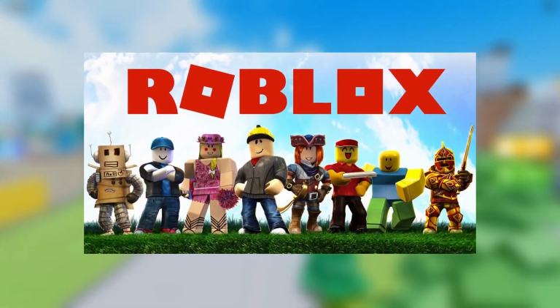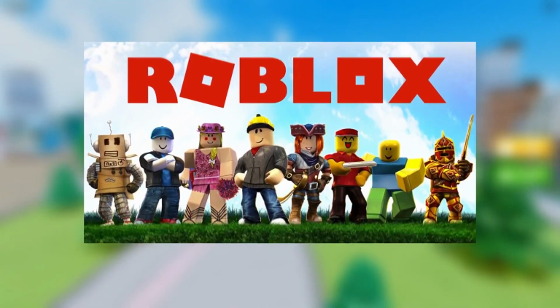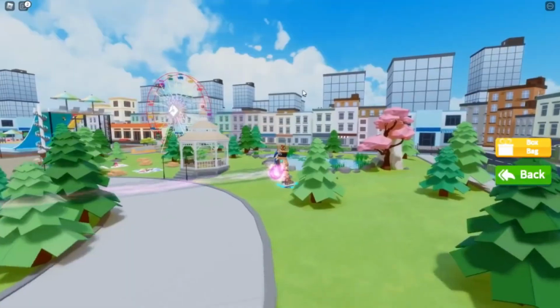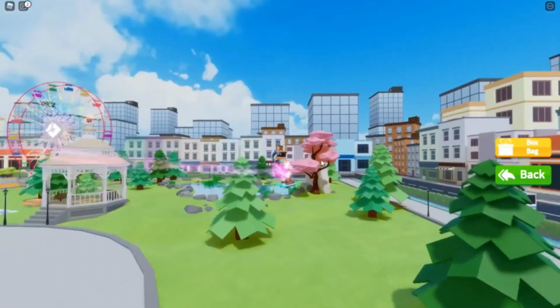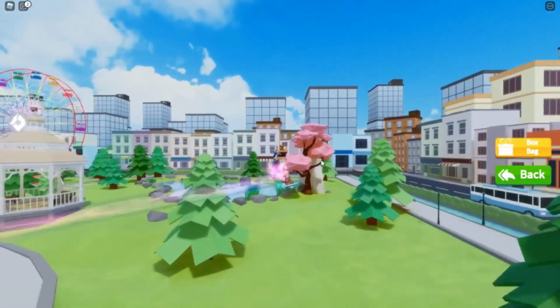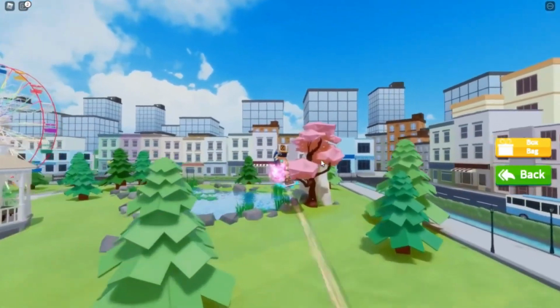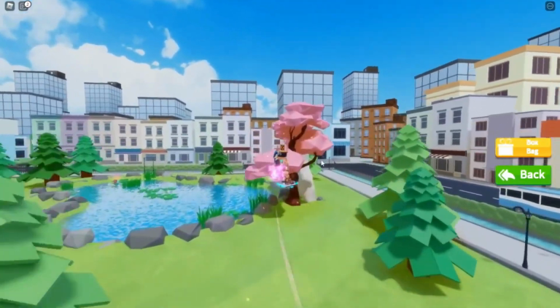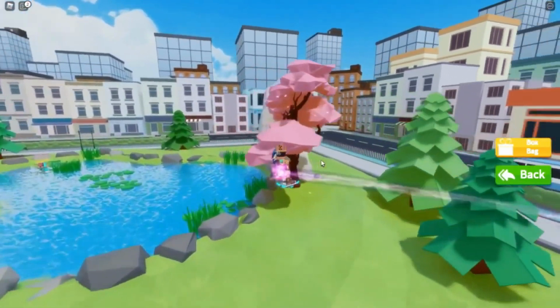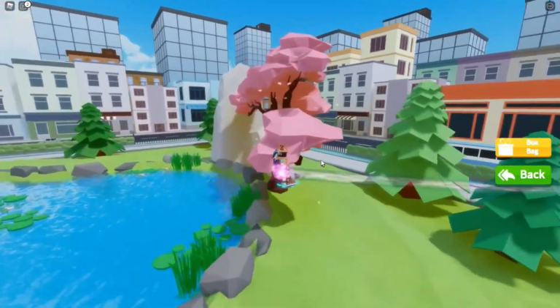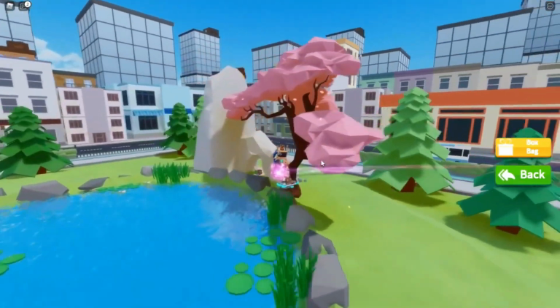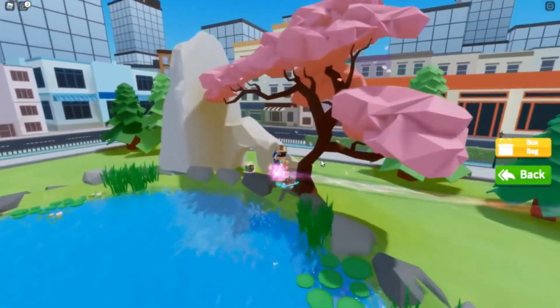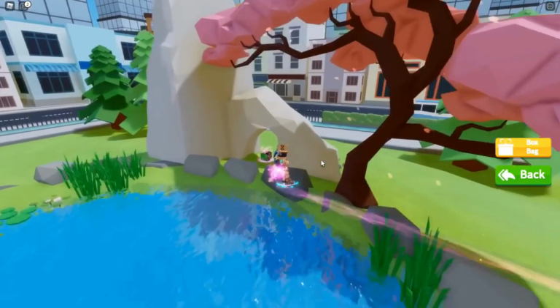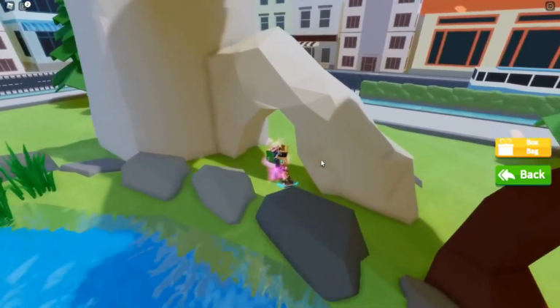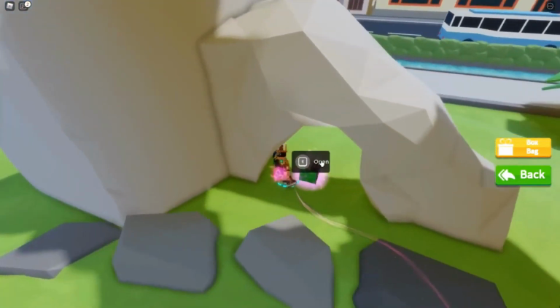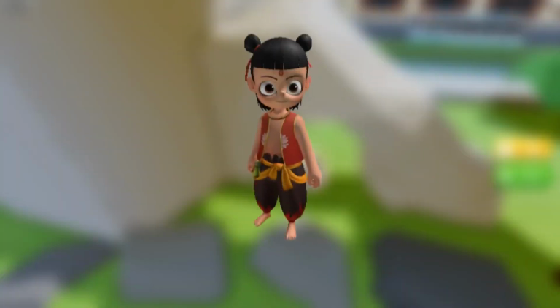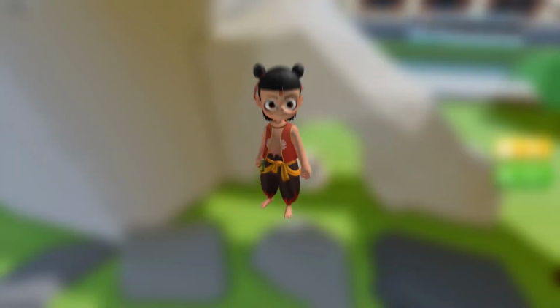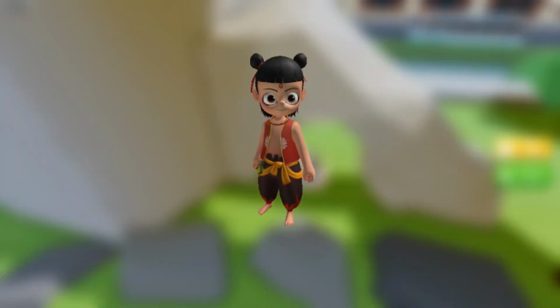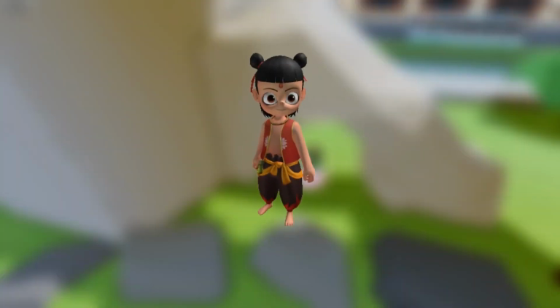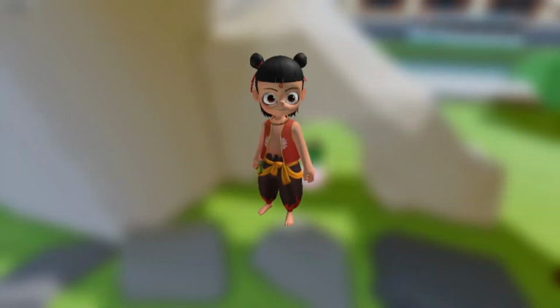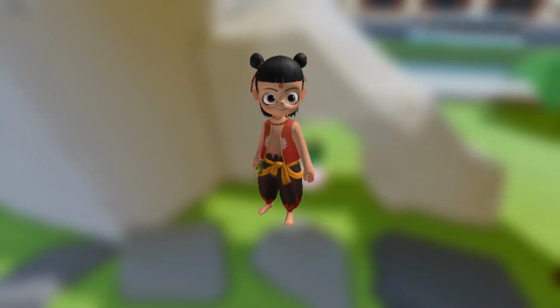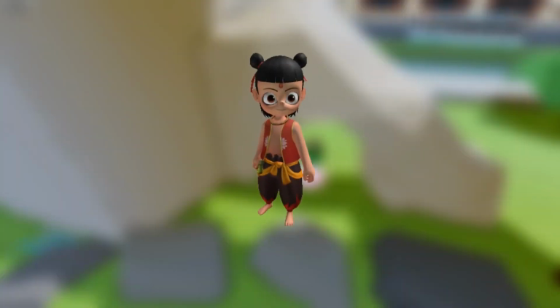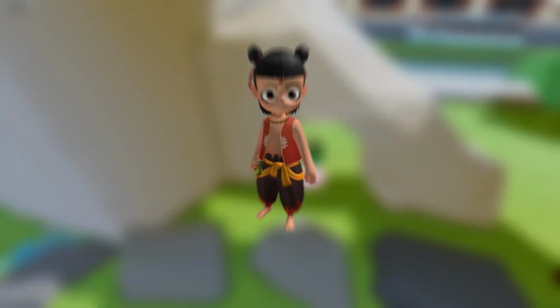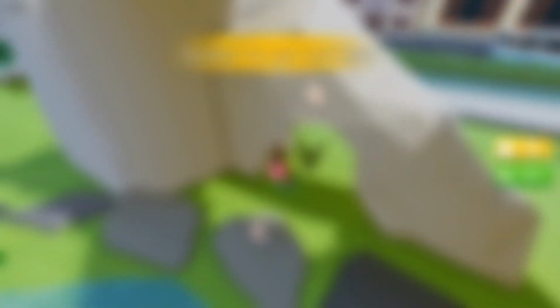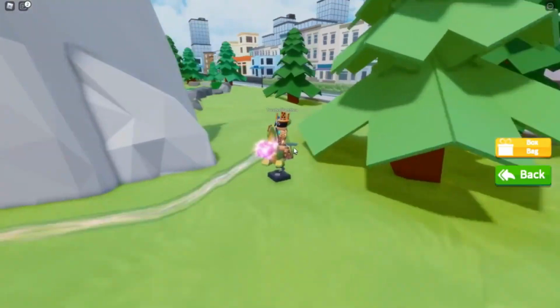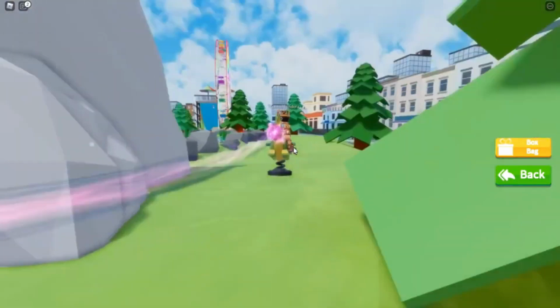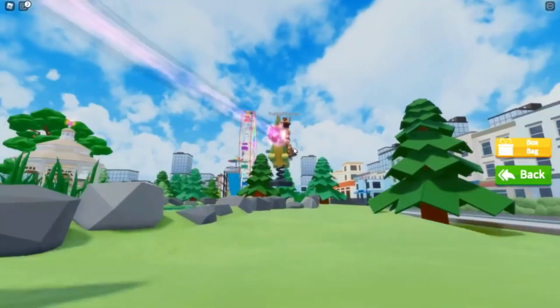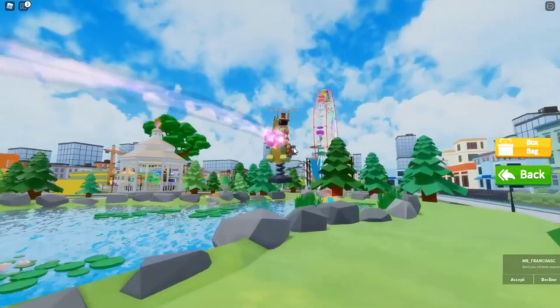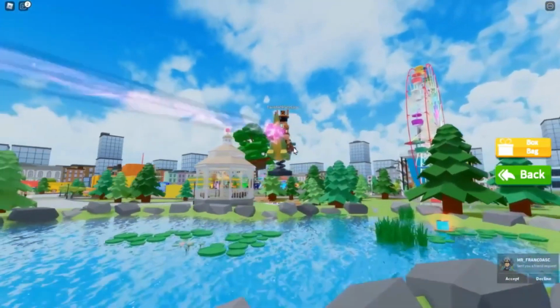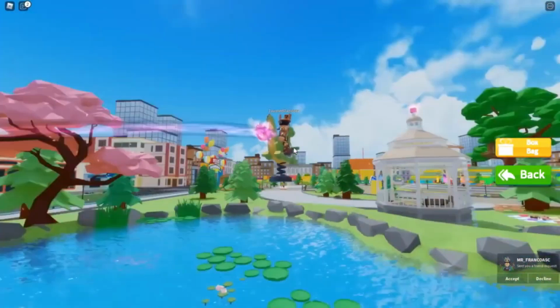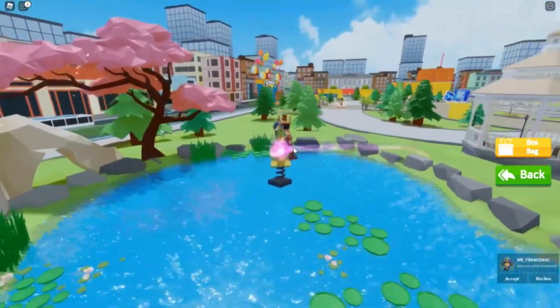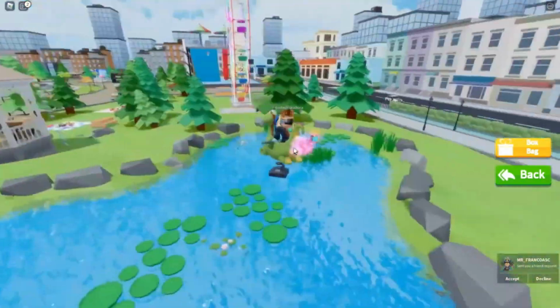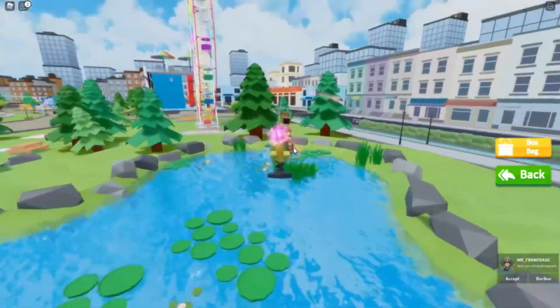In Roblox Lobo Mystery Box Hunt, you'll be able to find a large character named Kid Nessa. All that should be done is to run into the Kid Nessa statue with your Roblox avatar.